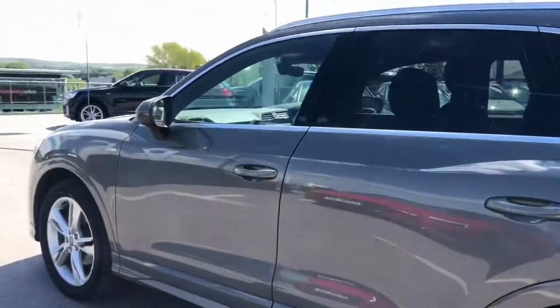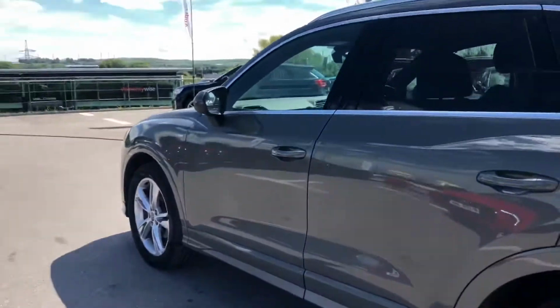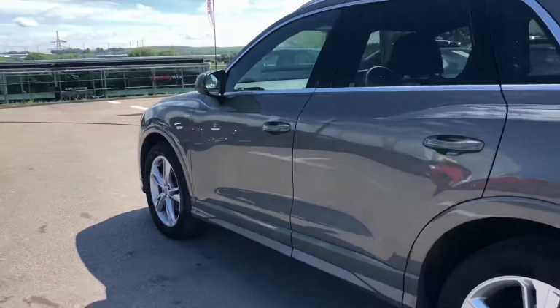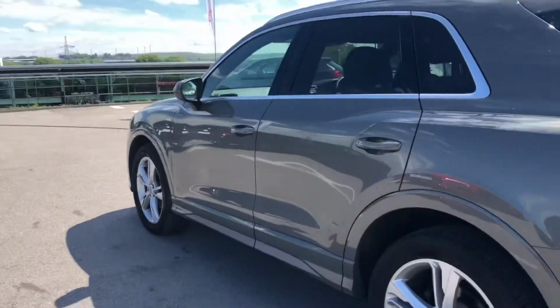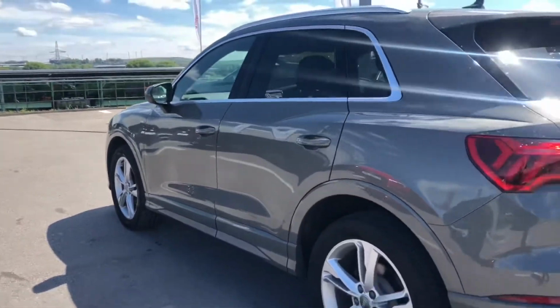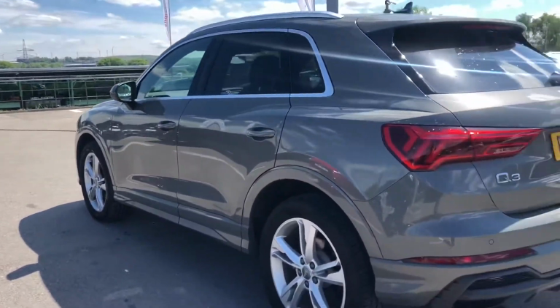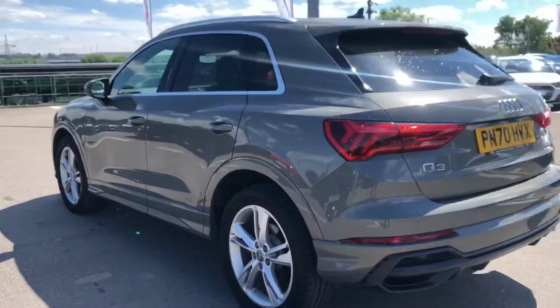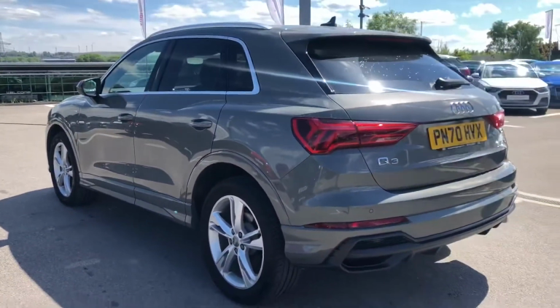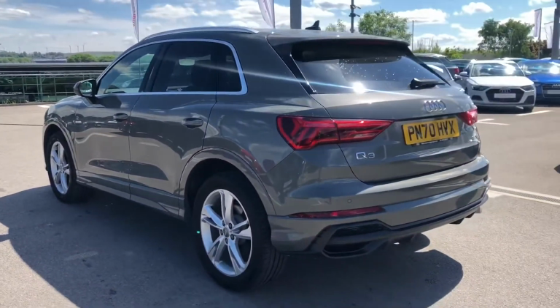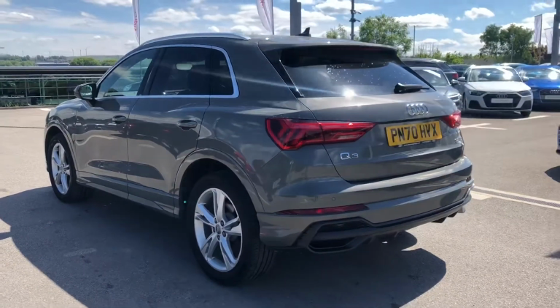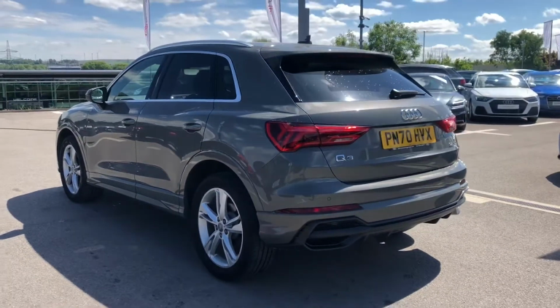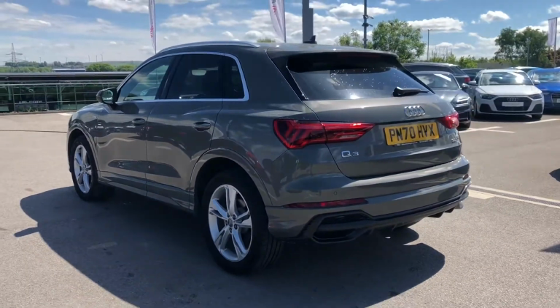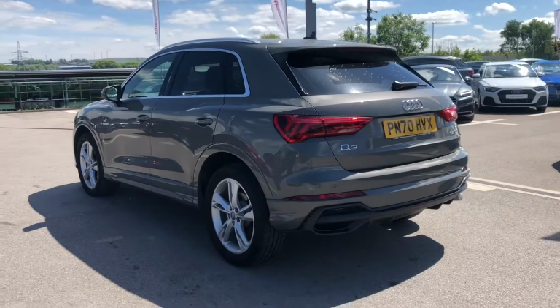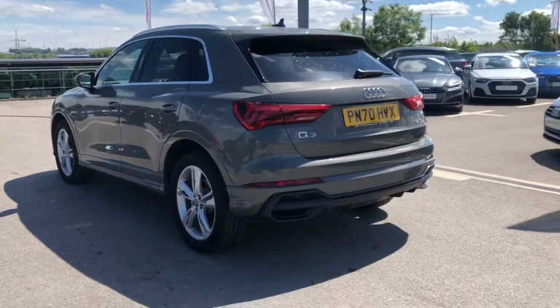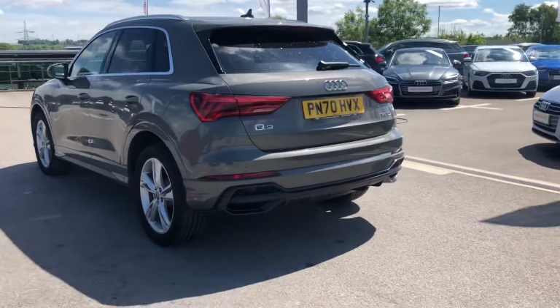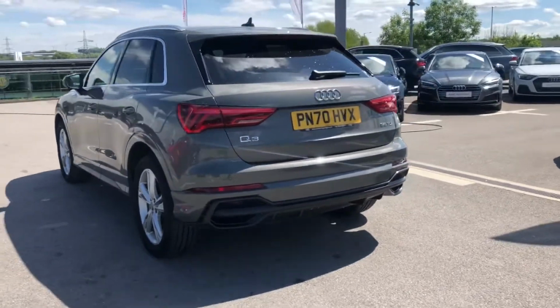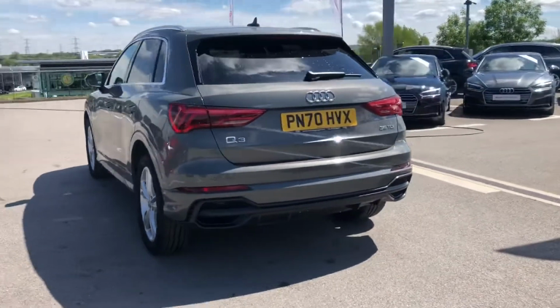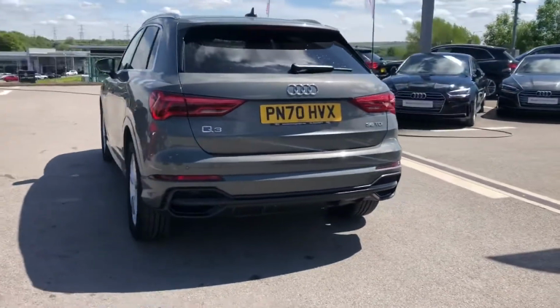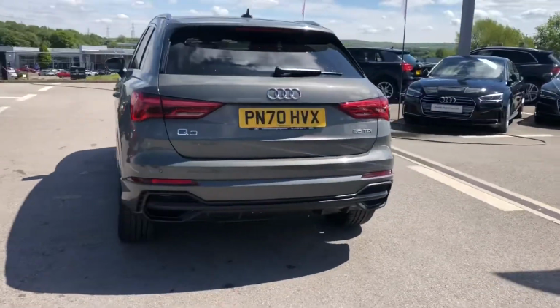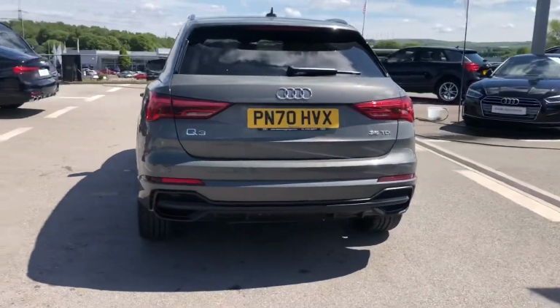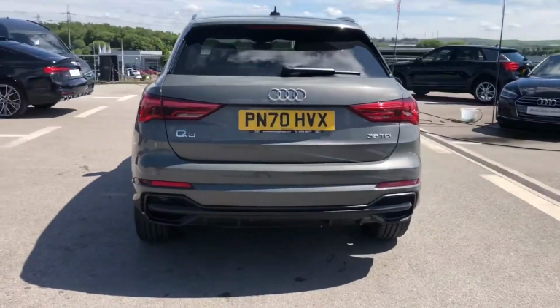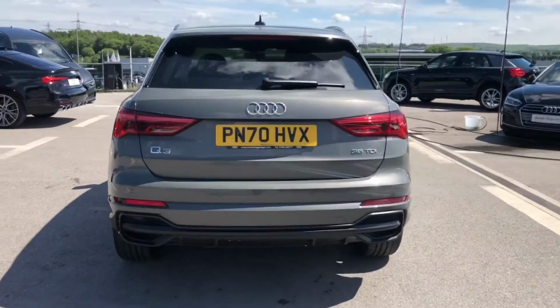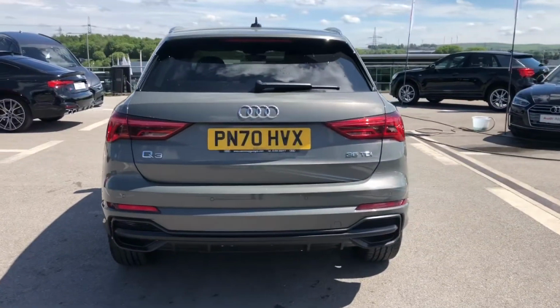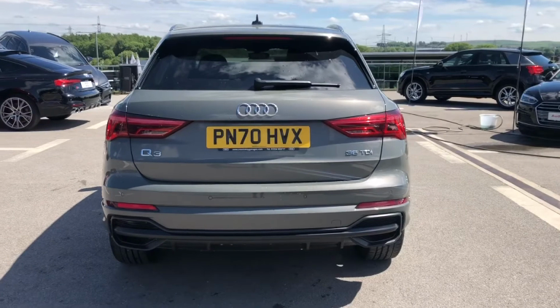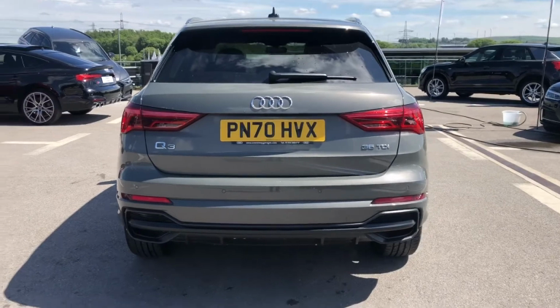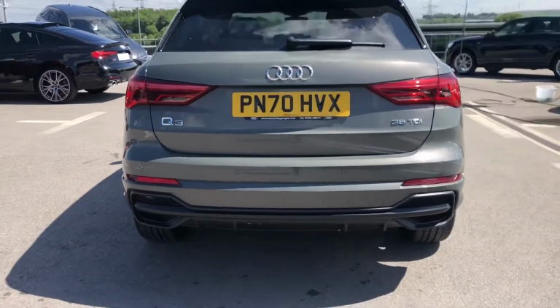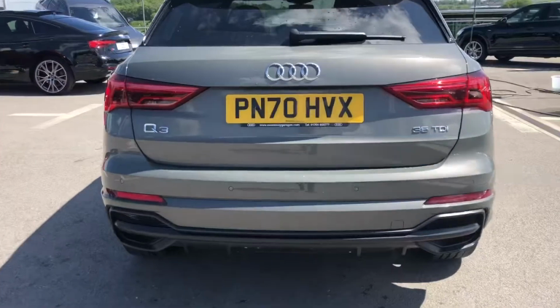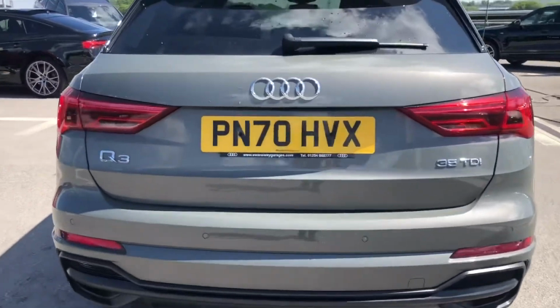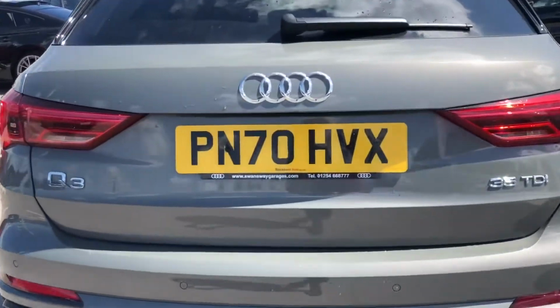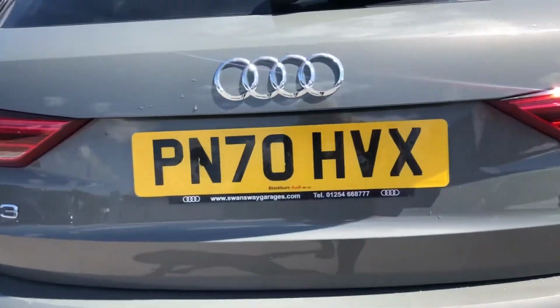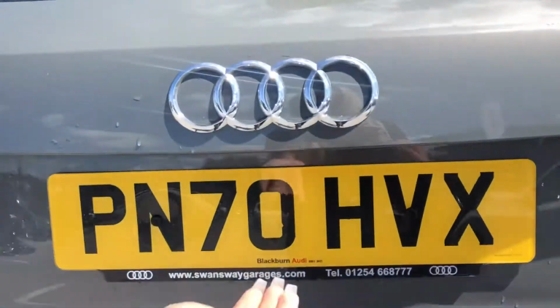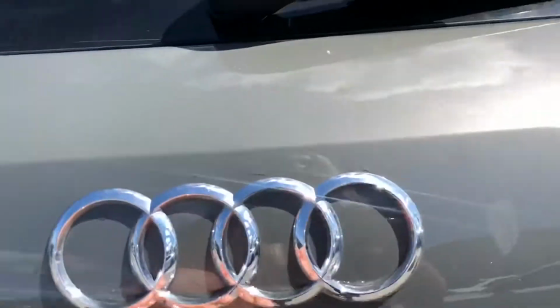We have door mirrors which are electrically adjustable and heated, and also electrically folding. It also comes with aluminium roof rails, really useful if you want to carry bikes, as this is a great family SUV.